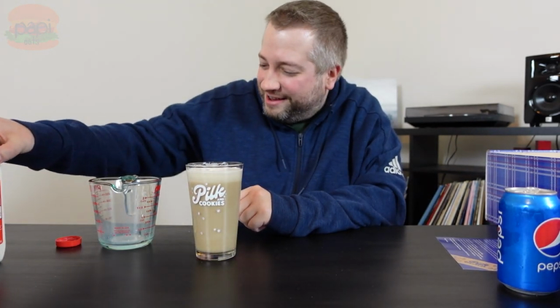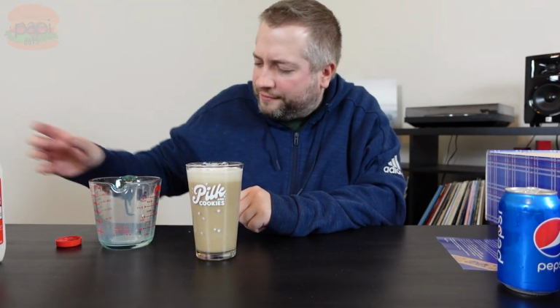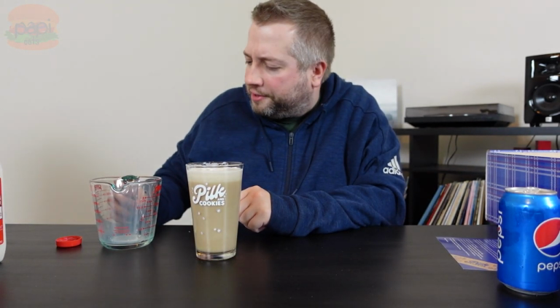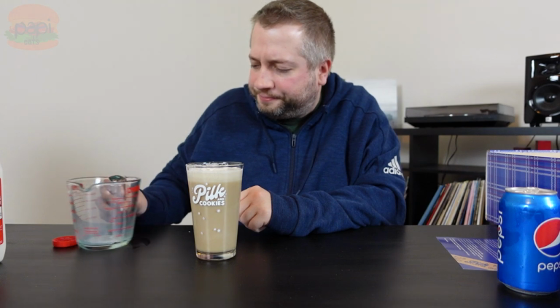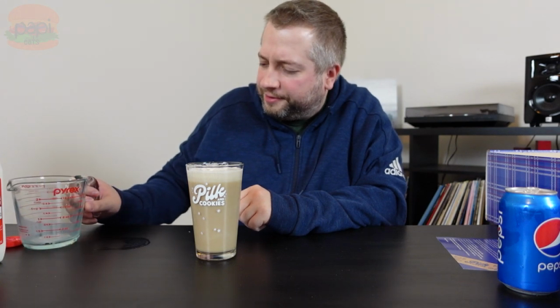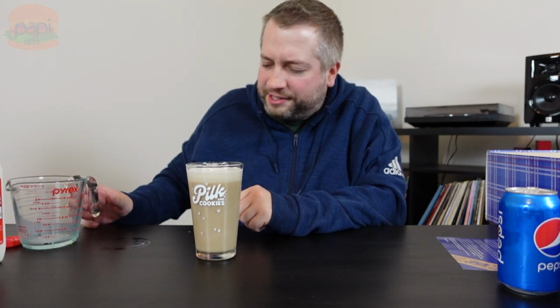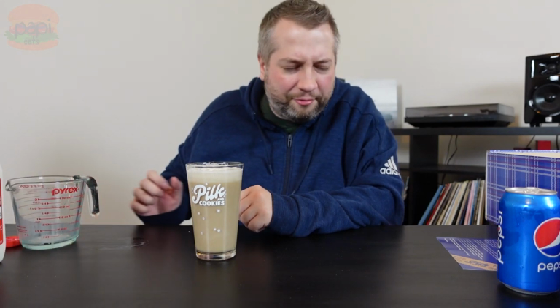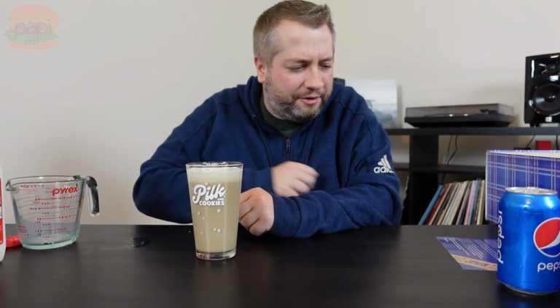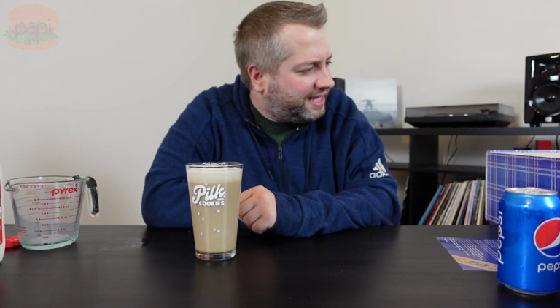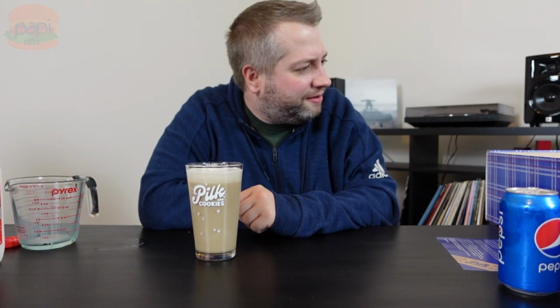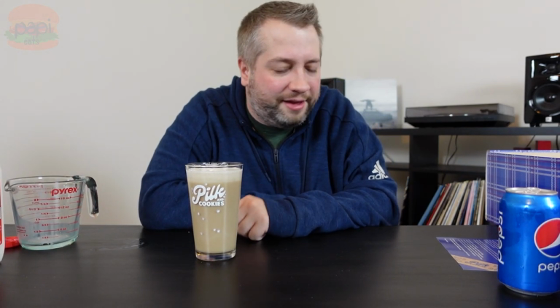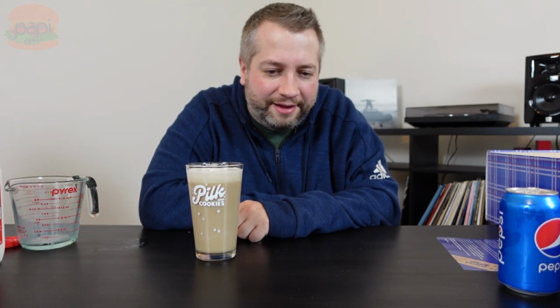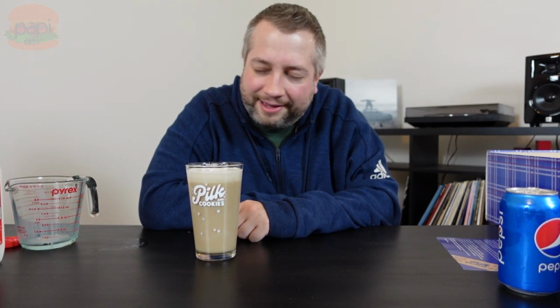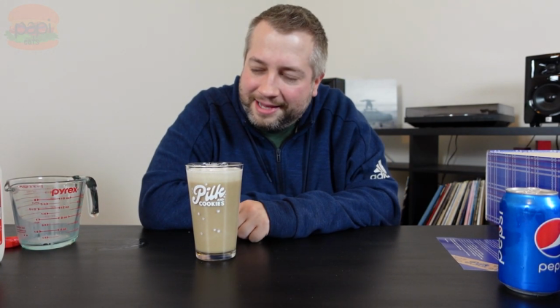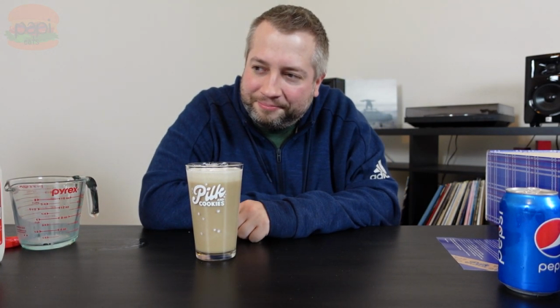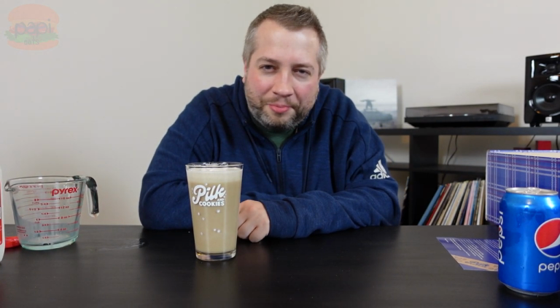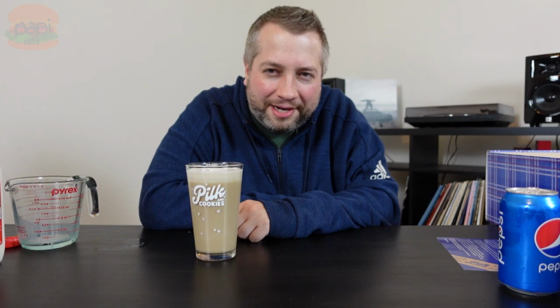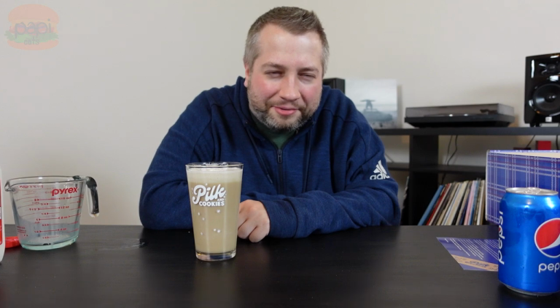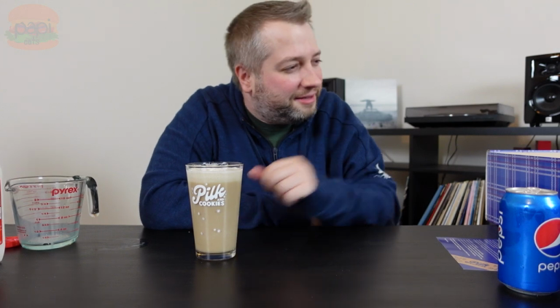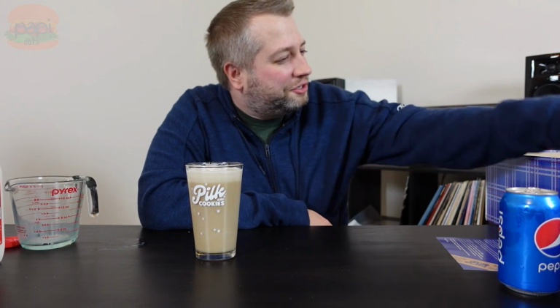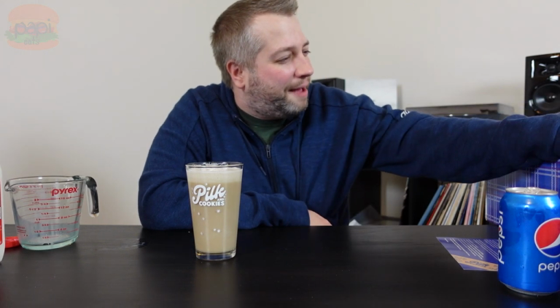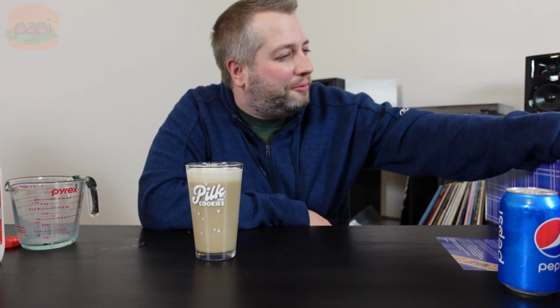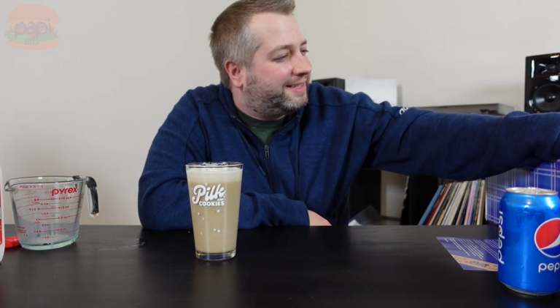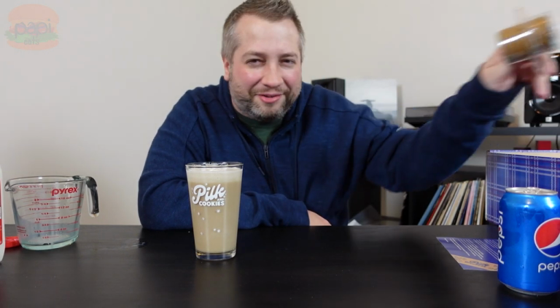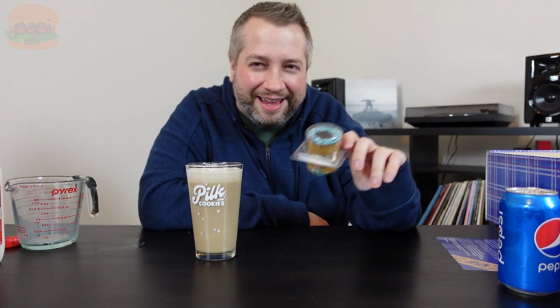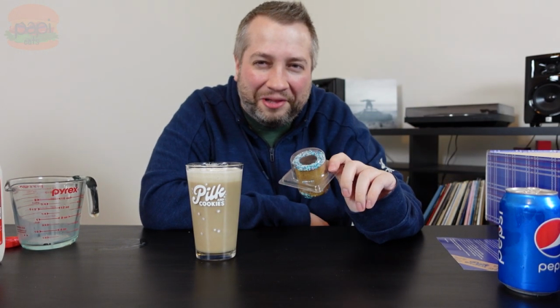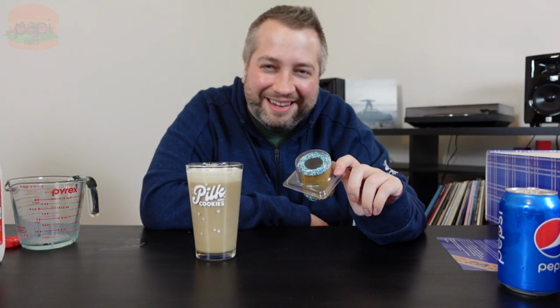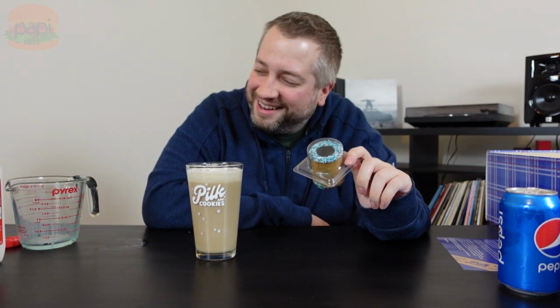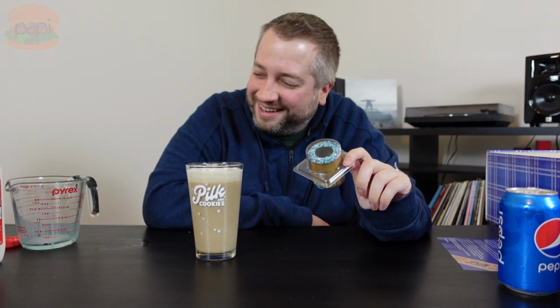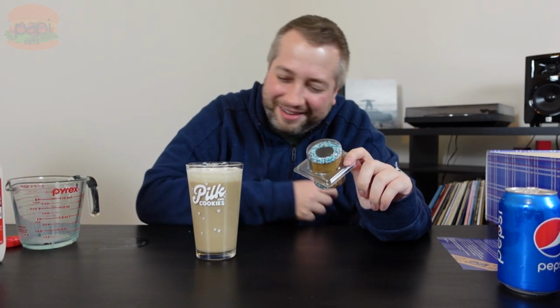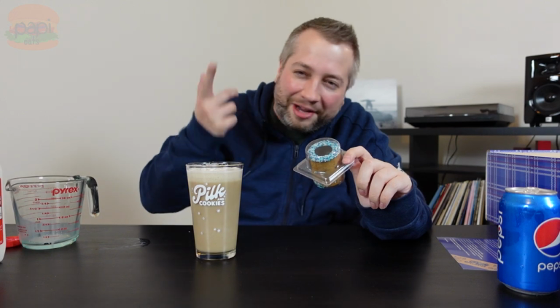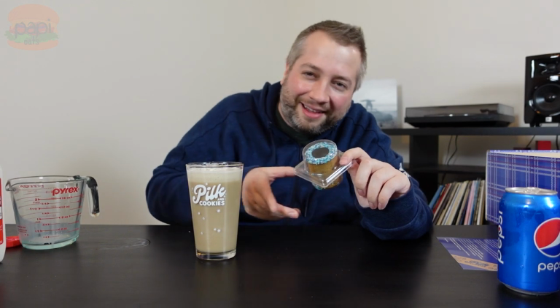We have our pilk — which is a funny word. It reminds me of a book I read as a kid, The Adventures of Captain Underpants — I think it was by Dave Pilkey. I'm drinking Pilkey!